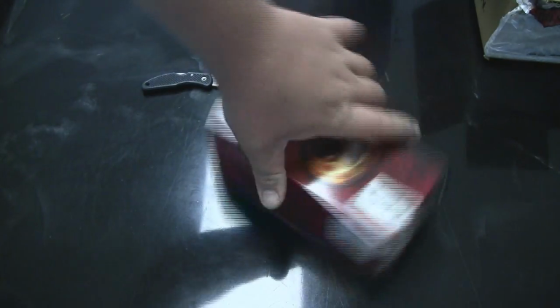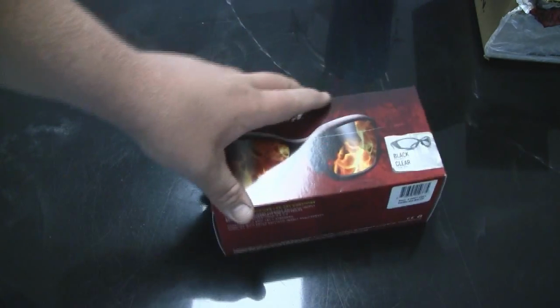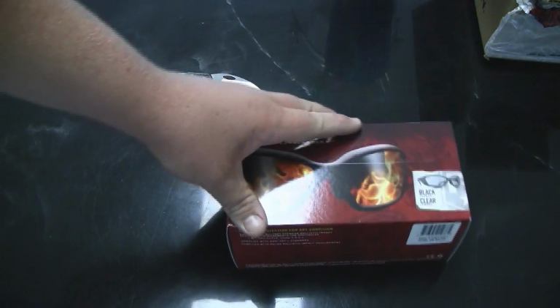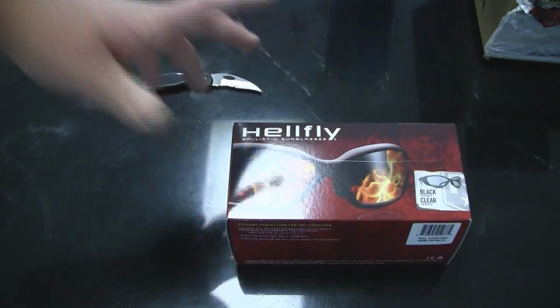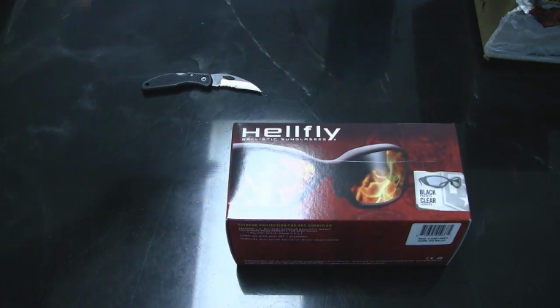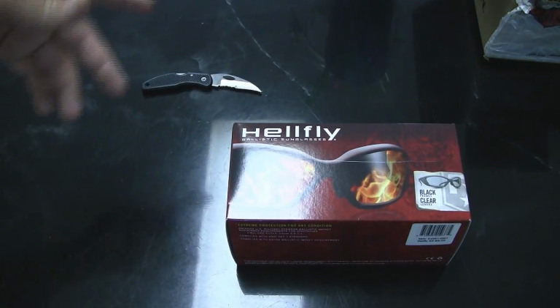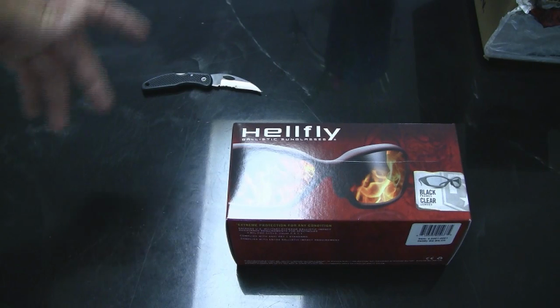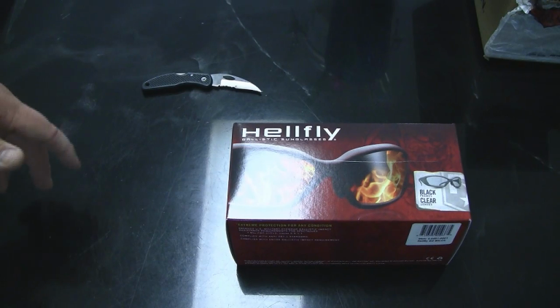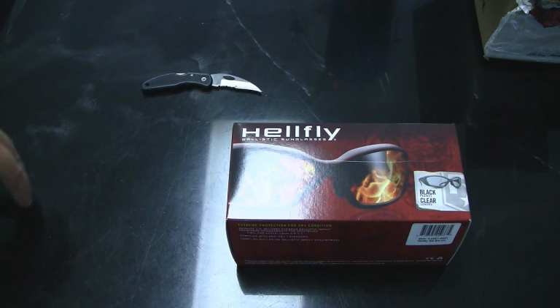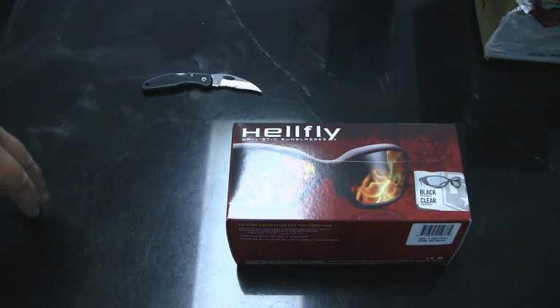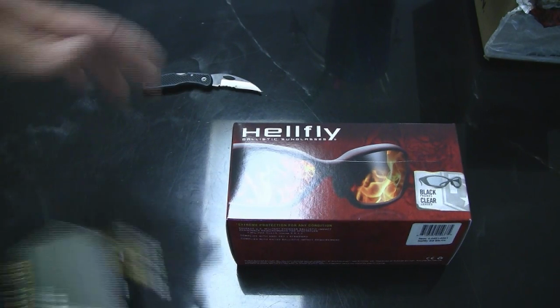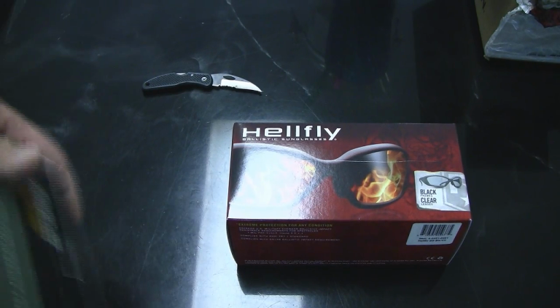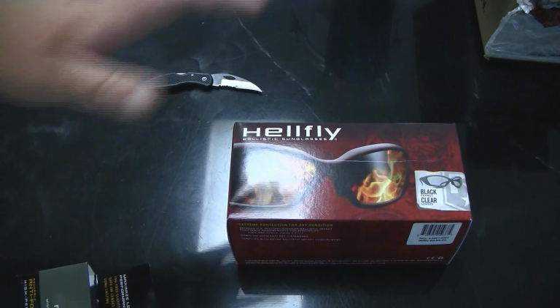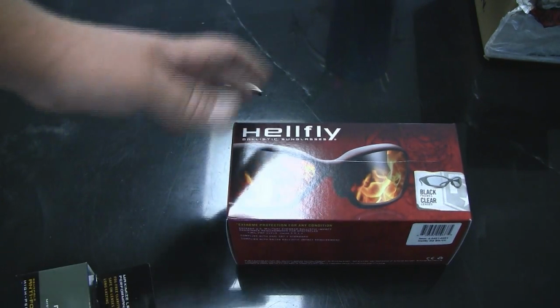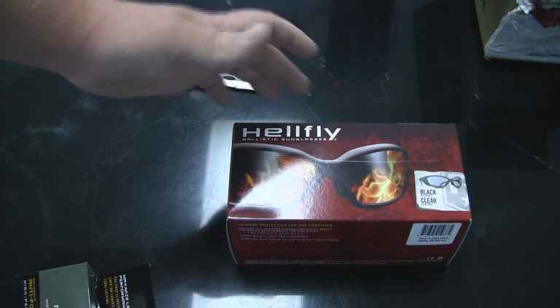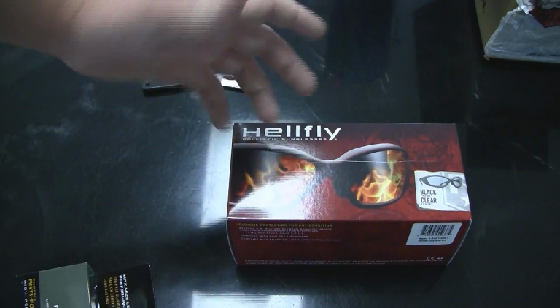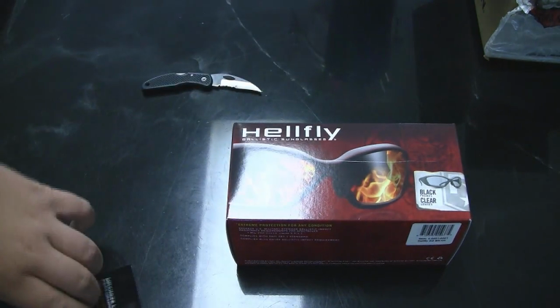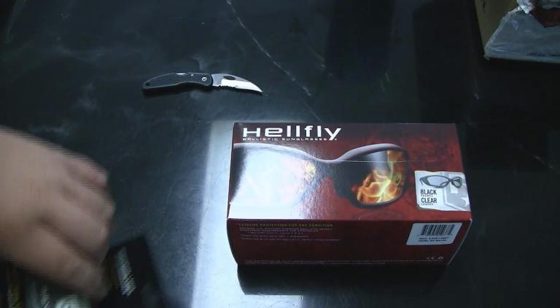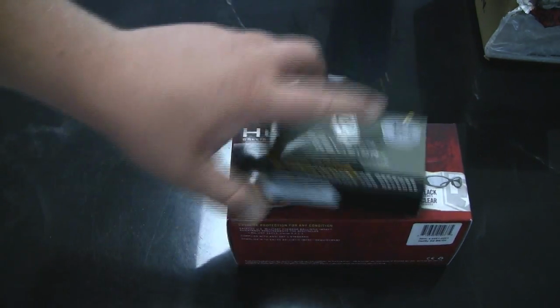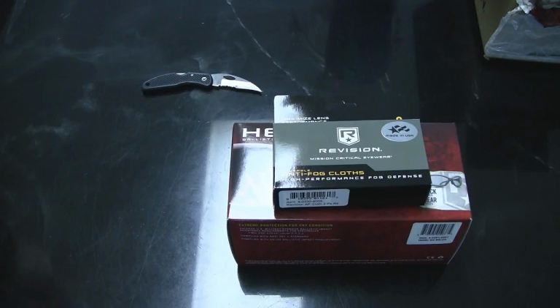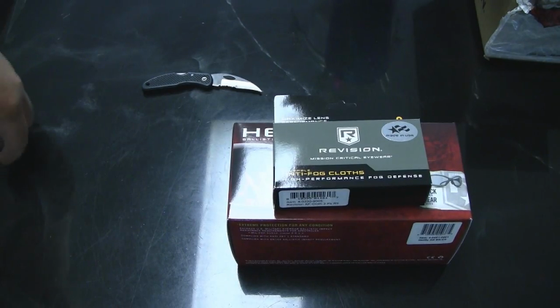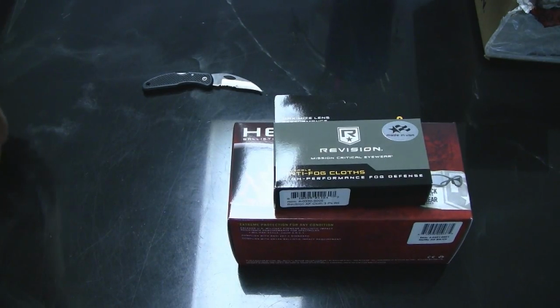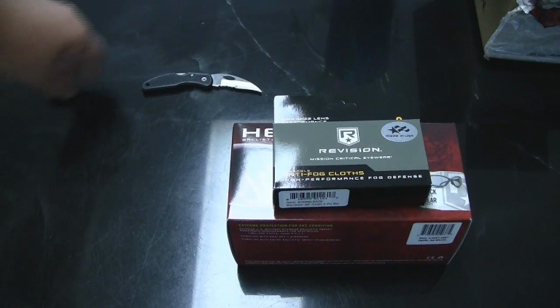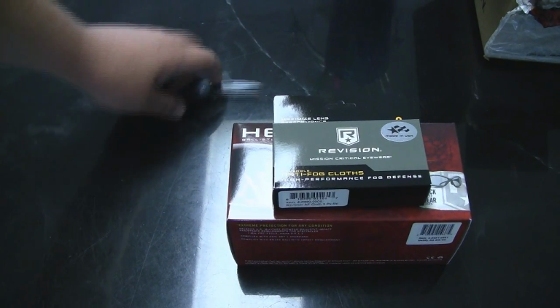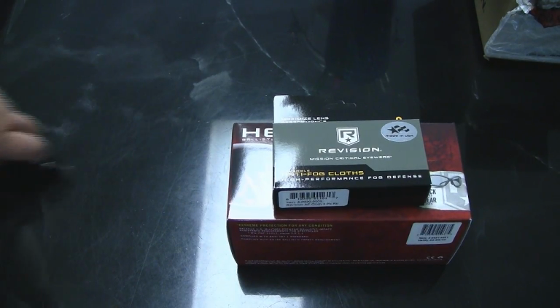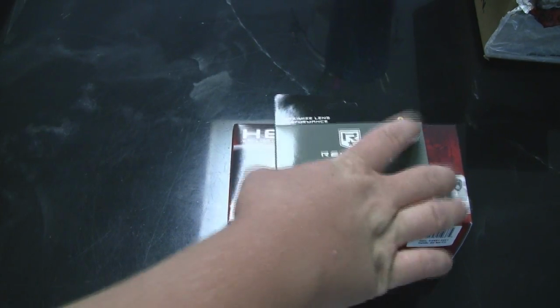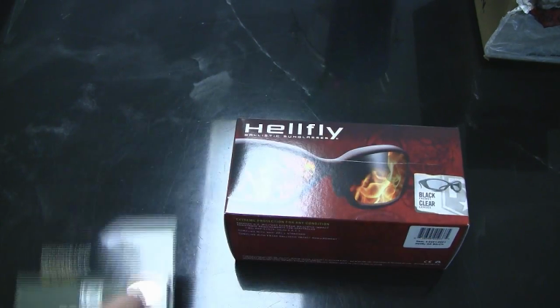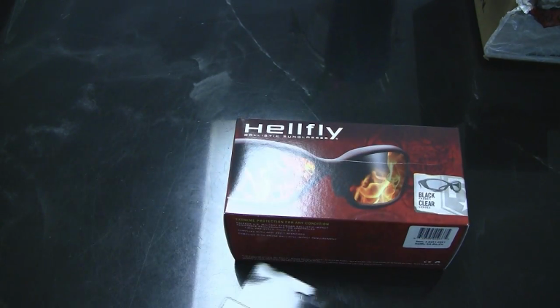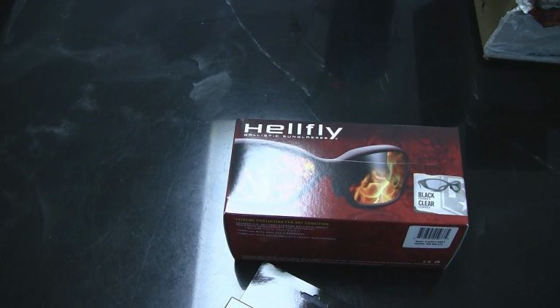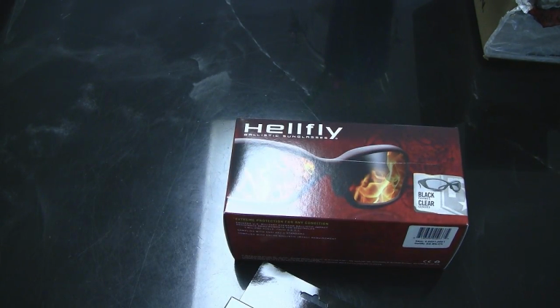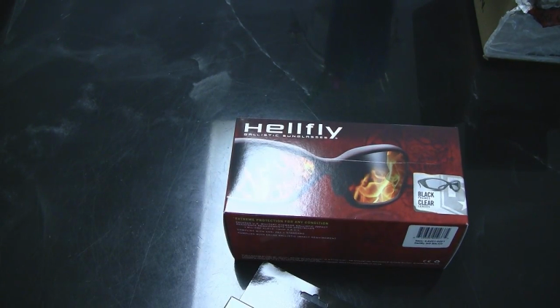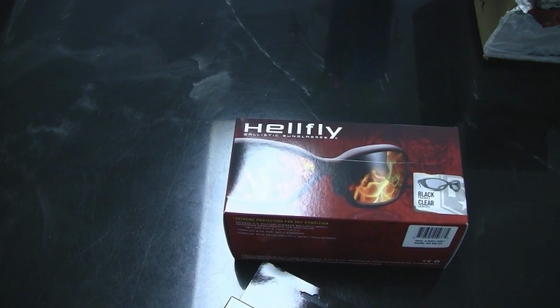They got me a pair of Hellflies. They would have been like $93 or so — a lot. But I saved like $20 off that and then I saved like $3 off the anti-fog cloth. So that's going to be really nice.